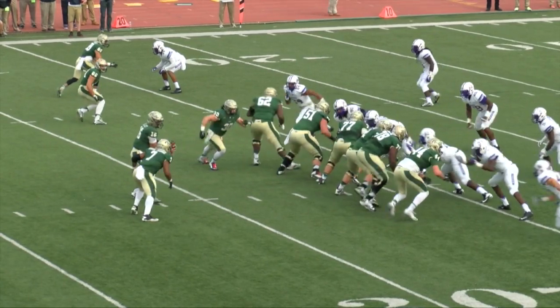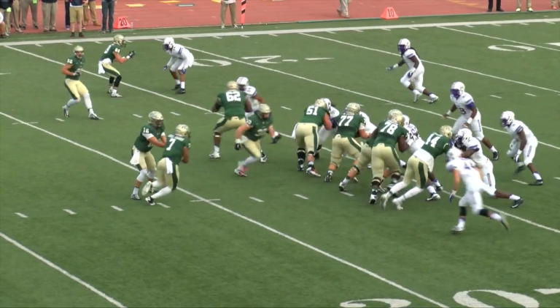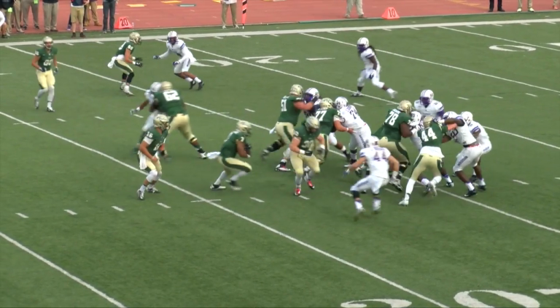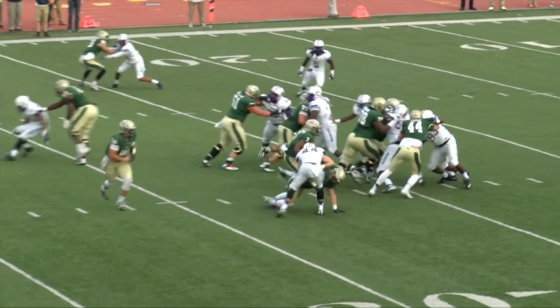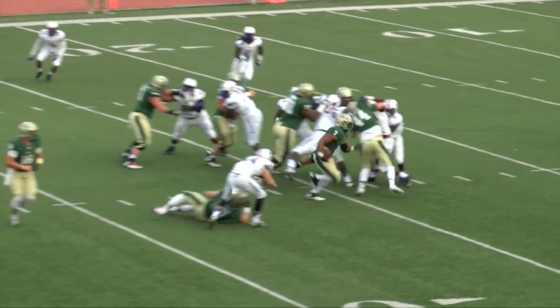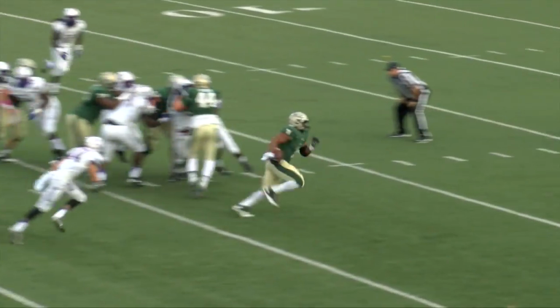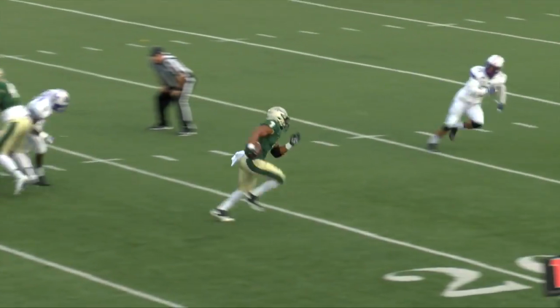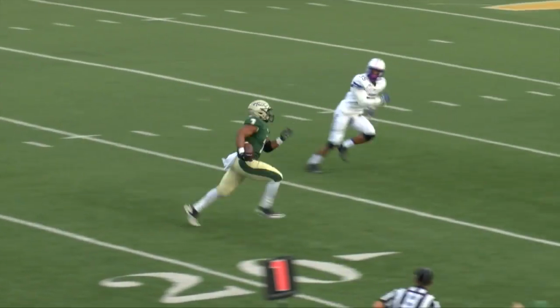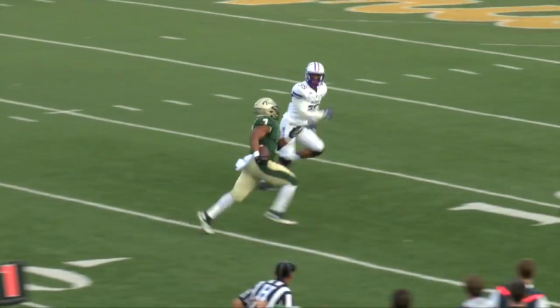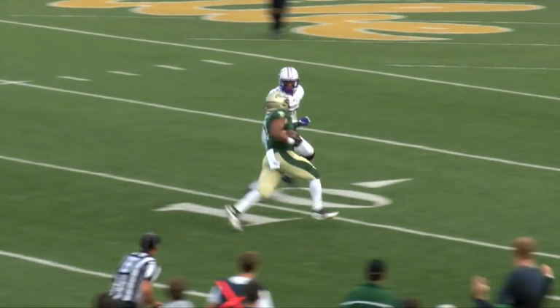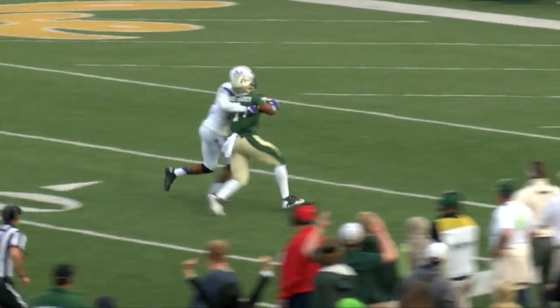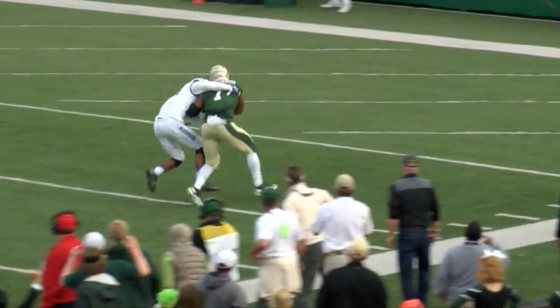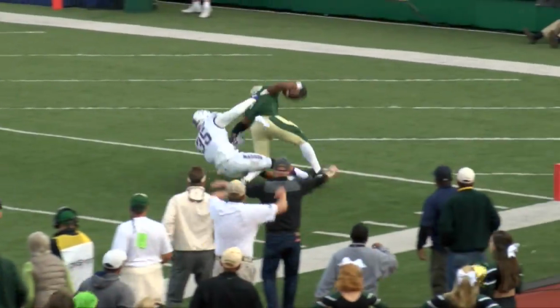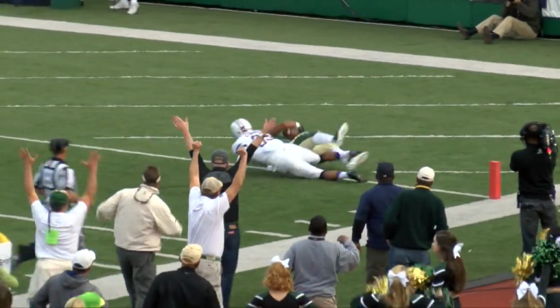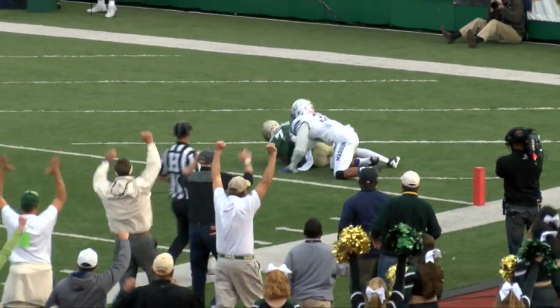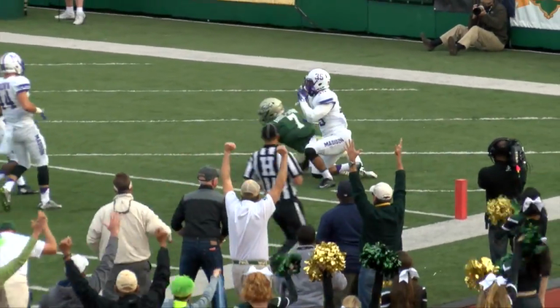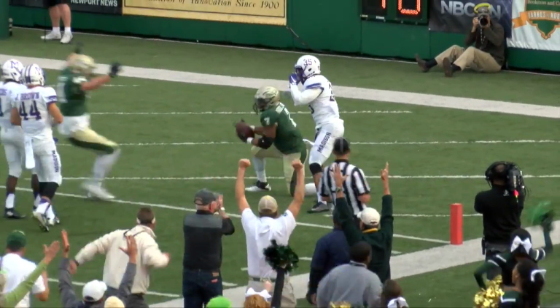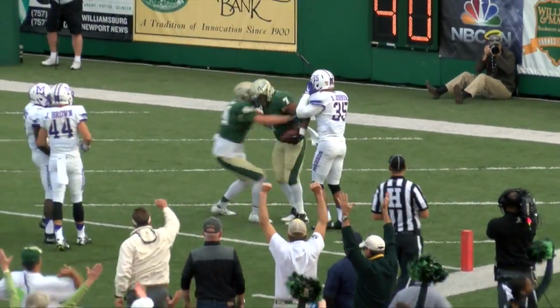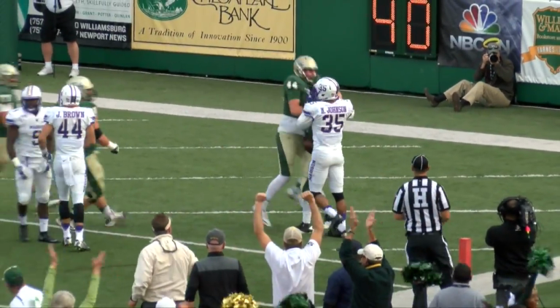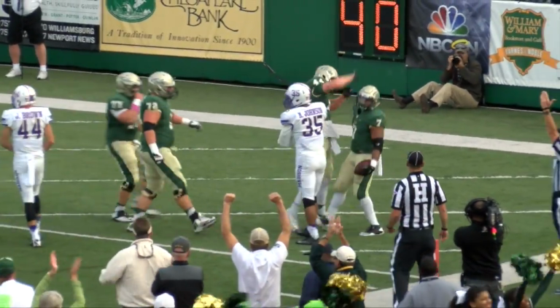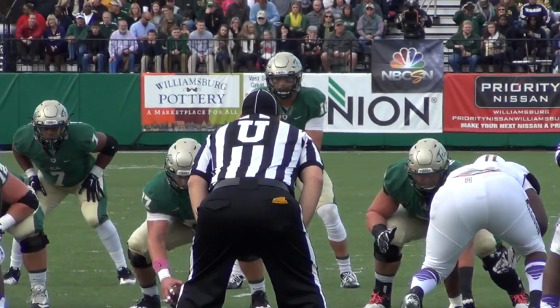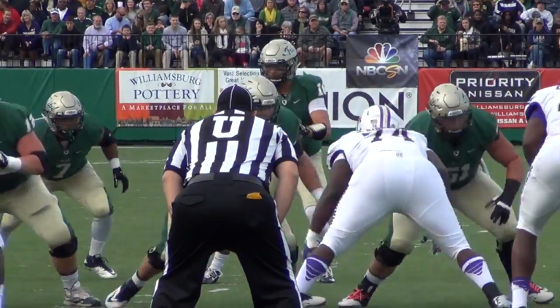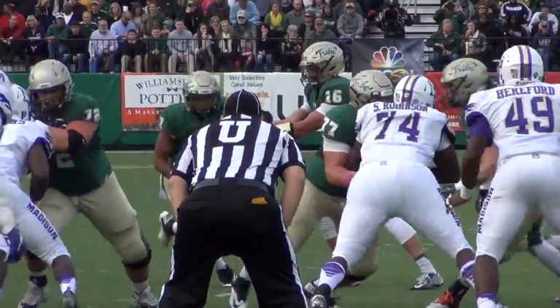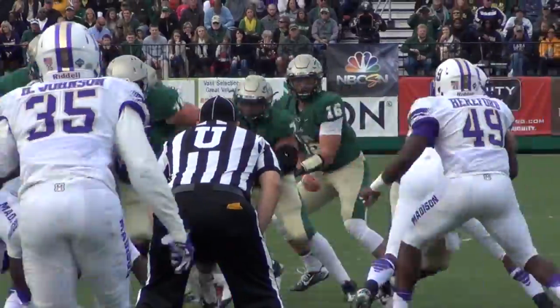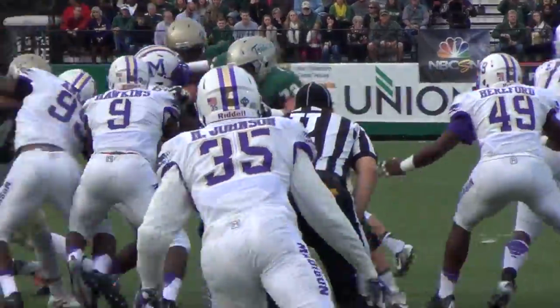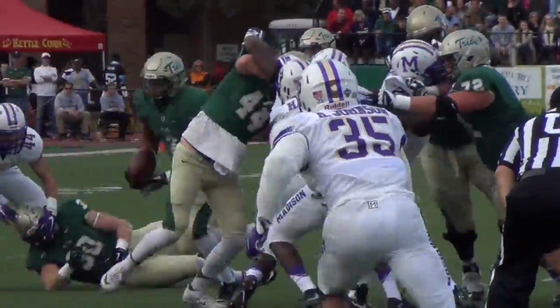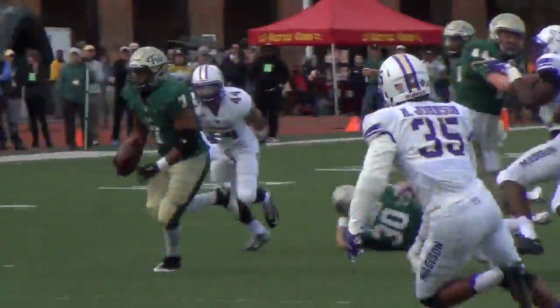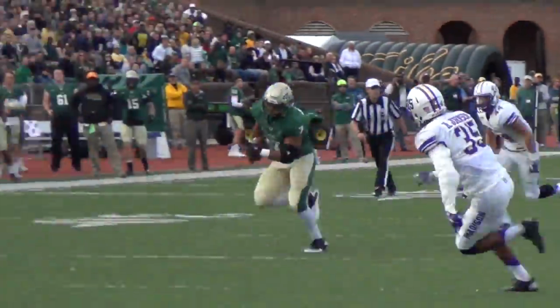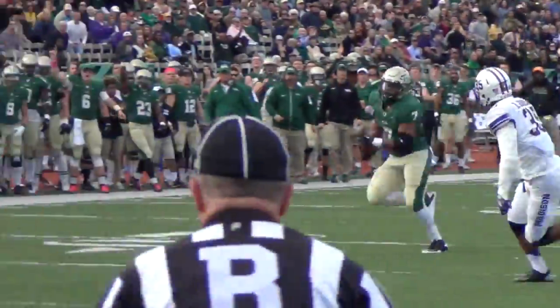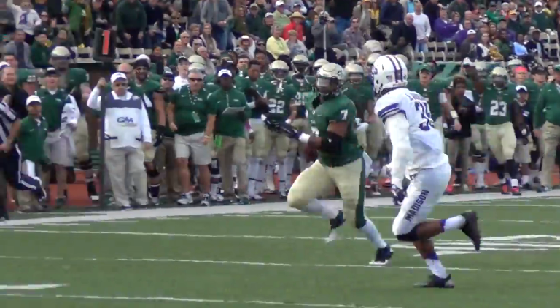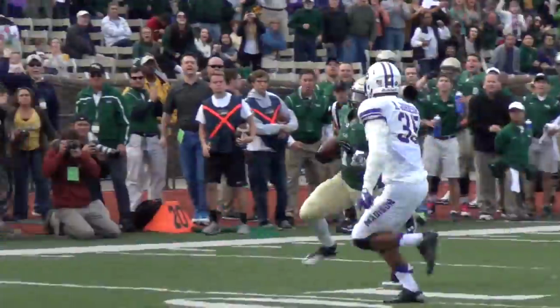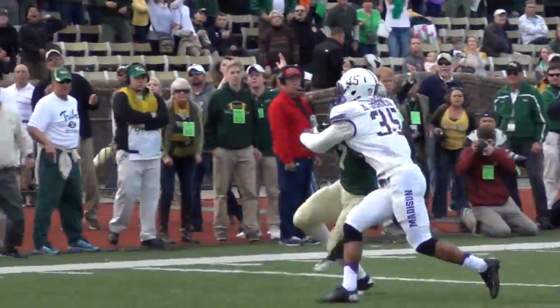Shotgun formation. Mikel Abdul-Sabor alongside him. He'll get the ball and he'll get the hole. 15, 10, at the 5, running into the end zone. Touchdown, William and Mary. Mikel Abdul-Sabor had a big opening. He had one man to beat and he ran over it.